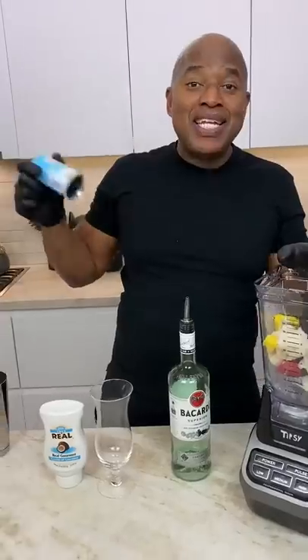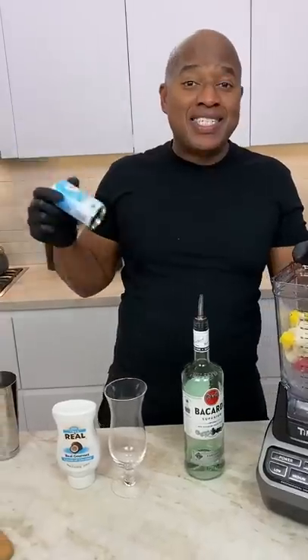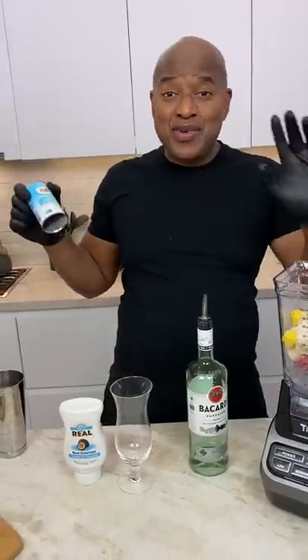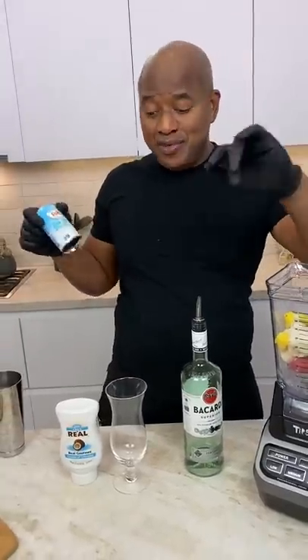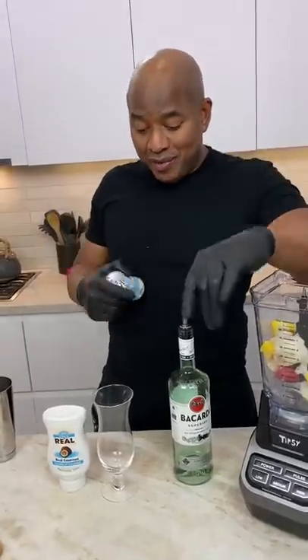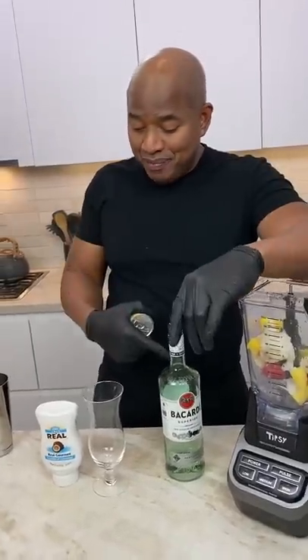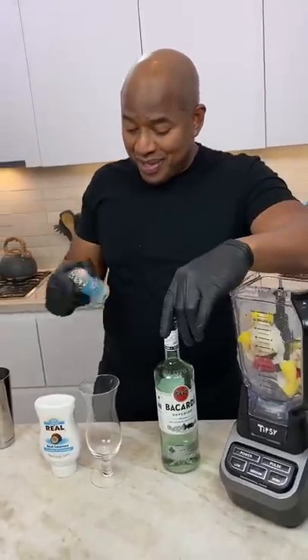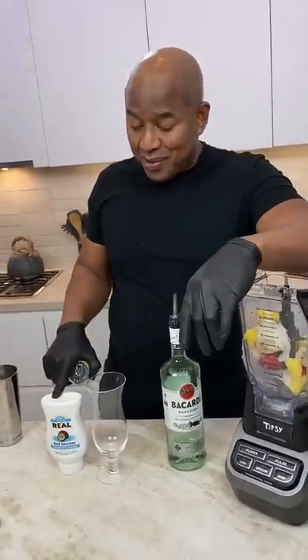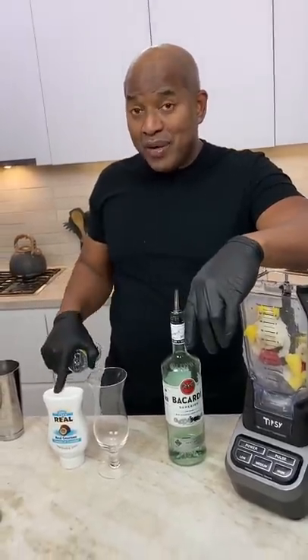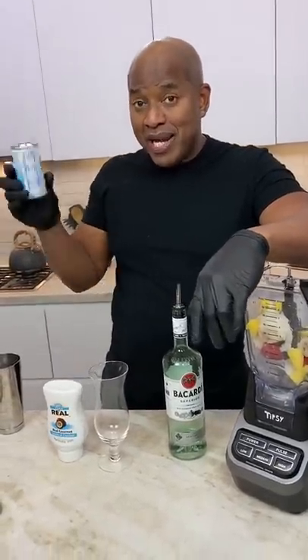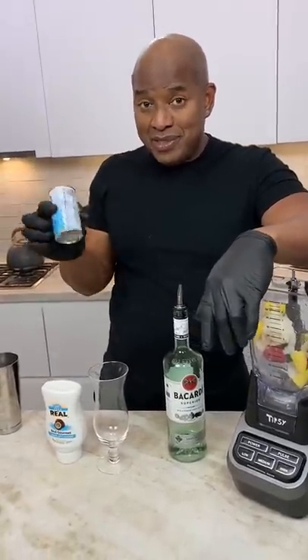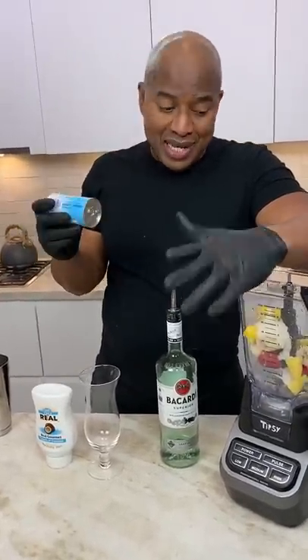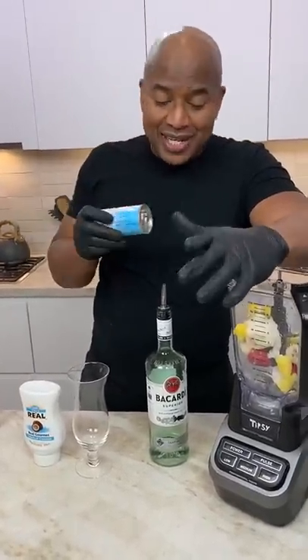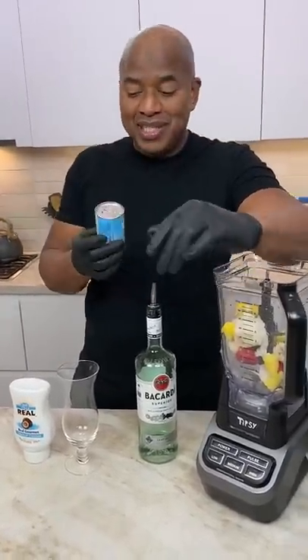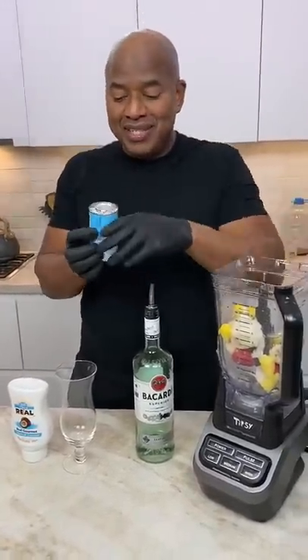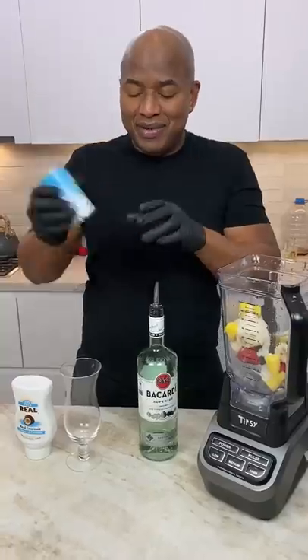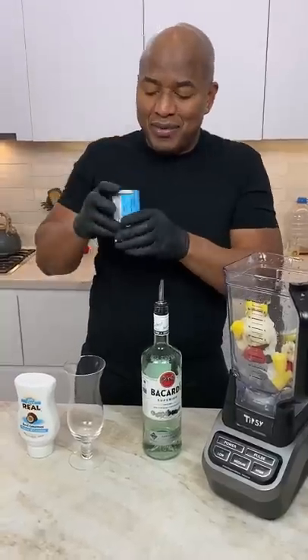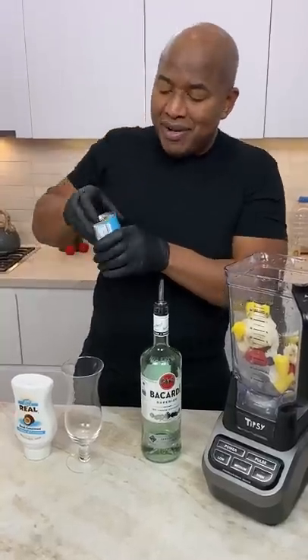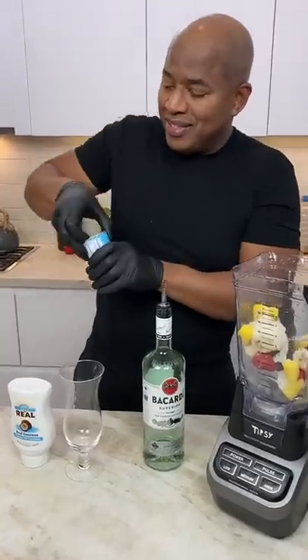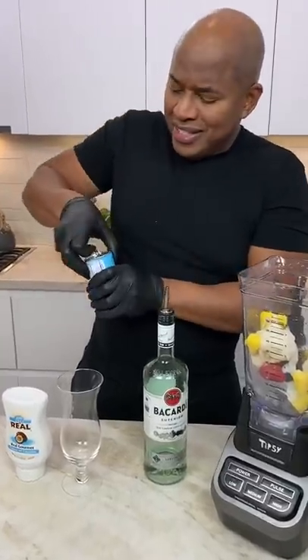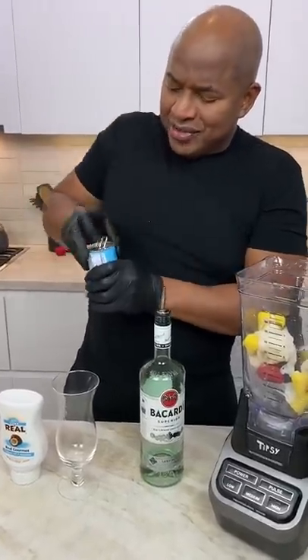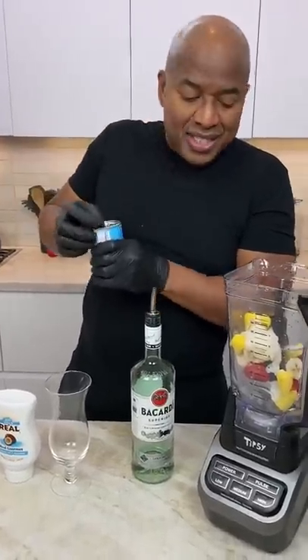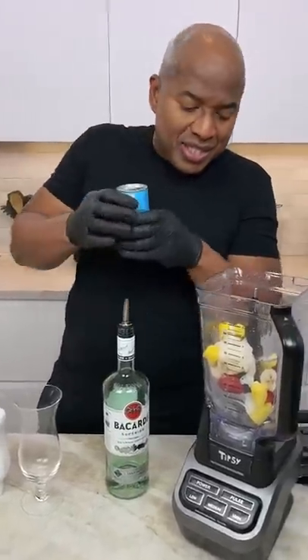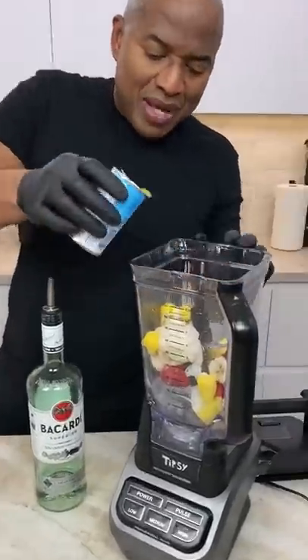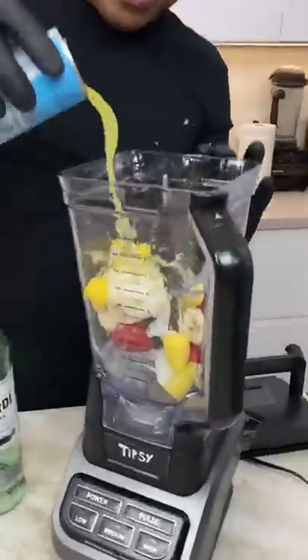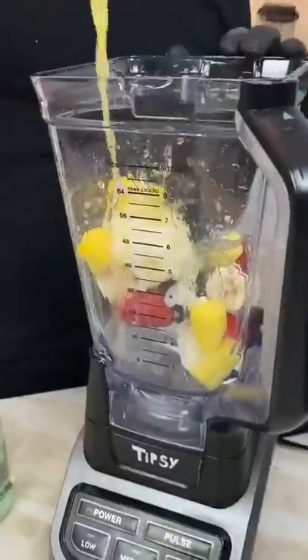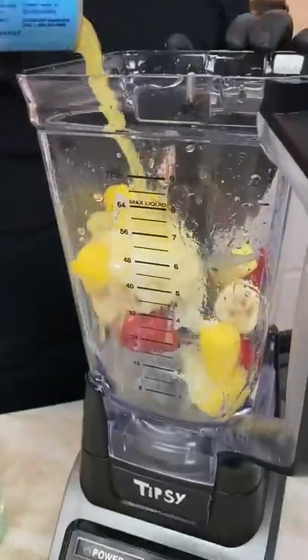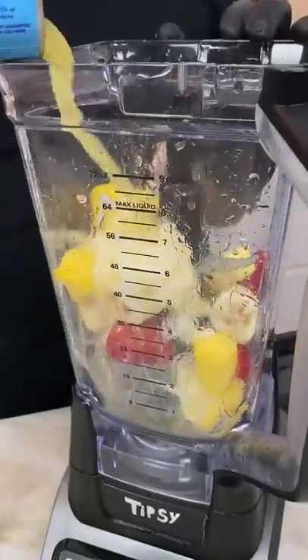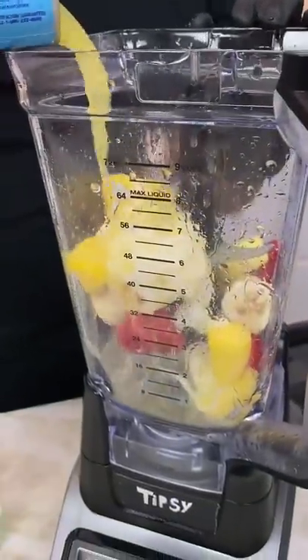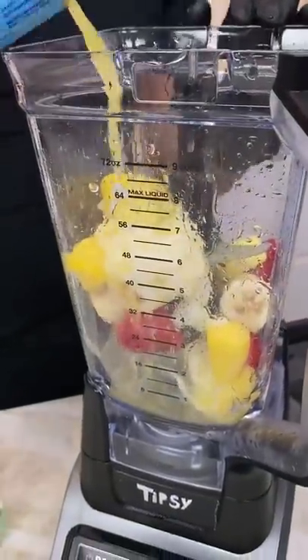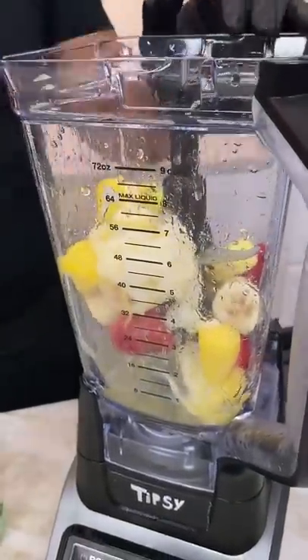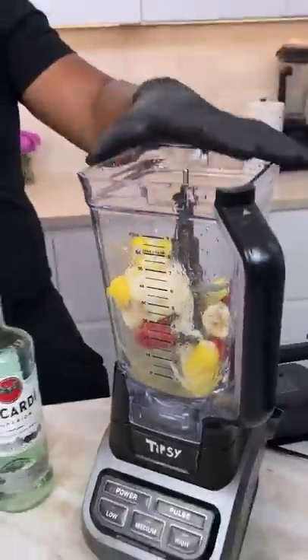Piña colada is just three things really: rum, cream of coconut, pineapple juice. Like I say, this one's a little different, okay? So we have other ingredients. Let's just come behind with a little bit of pineapple juice.